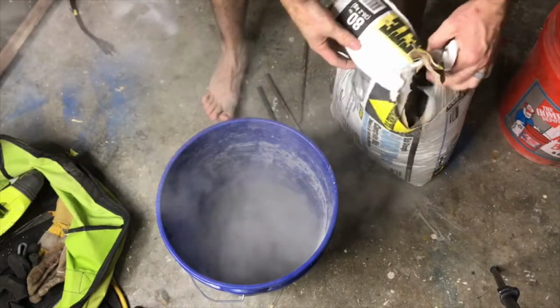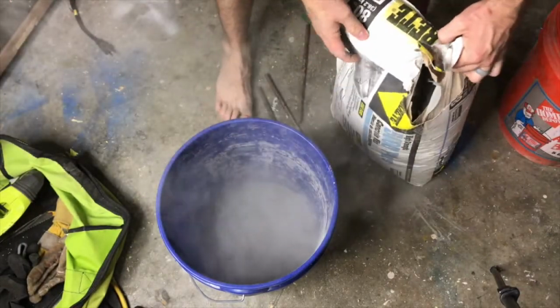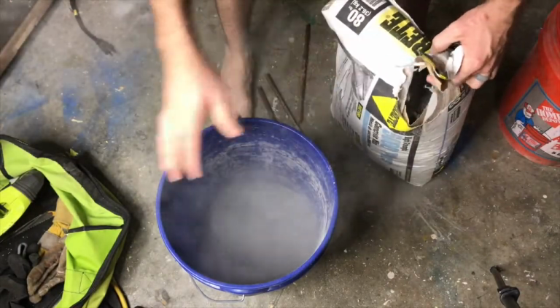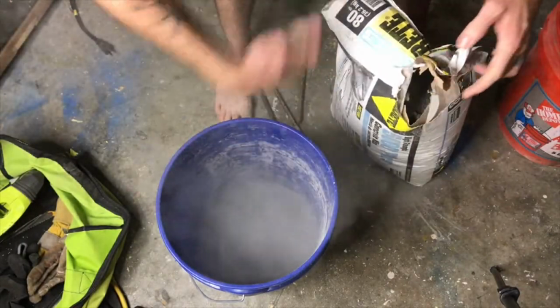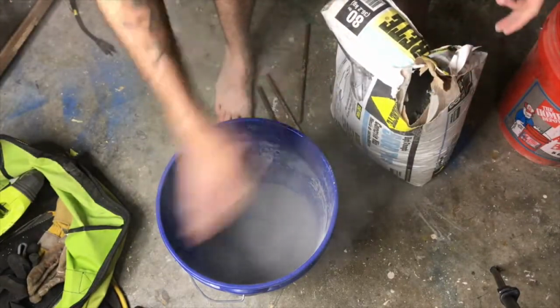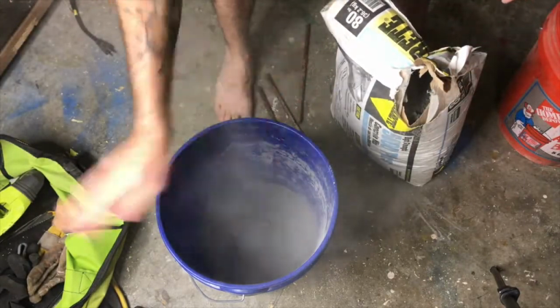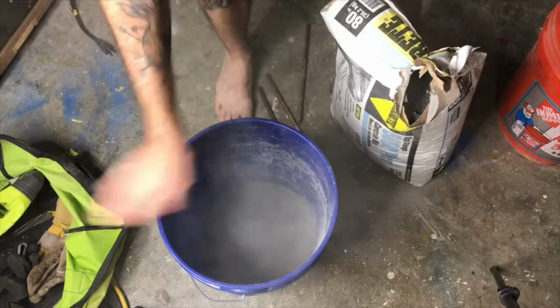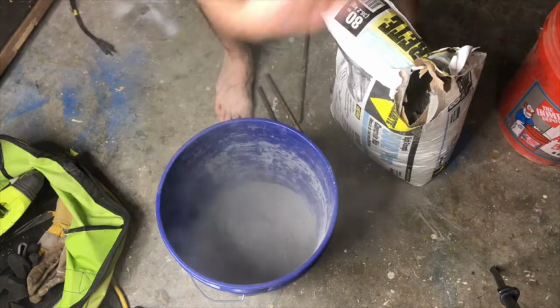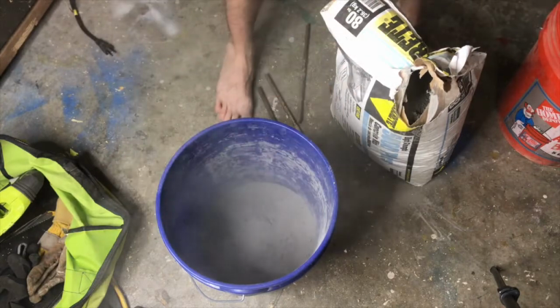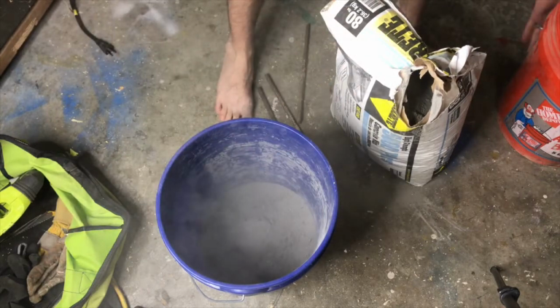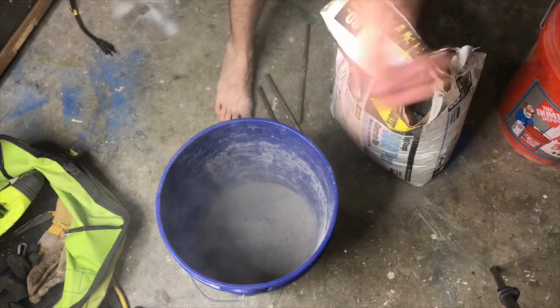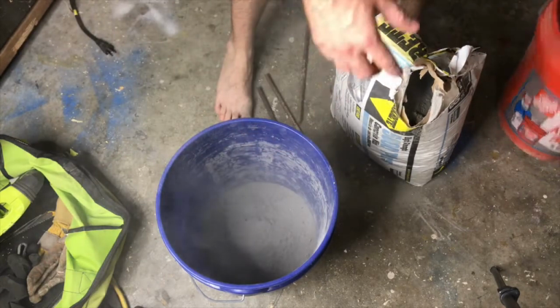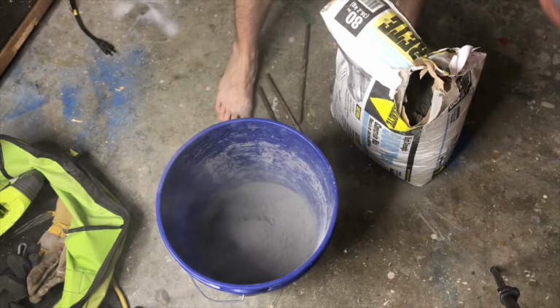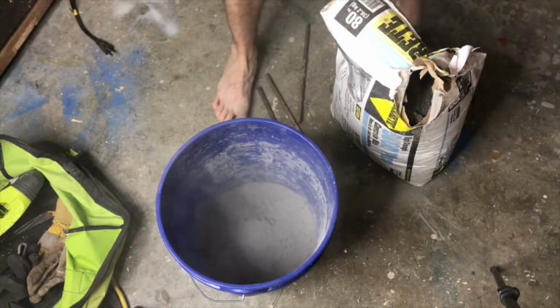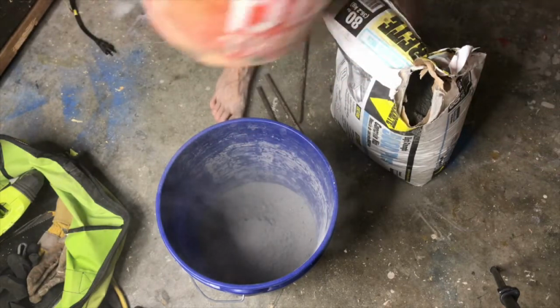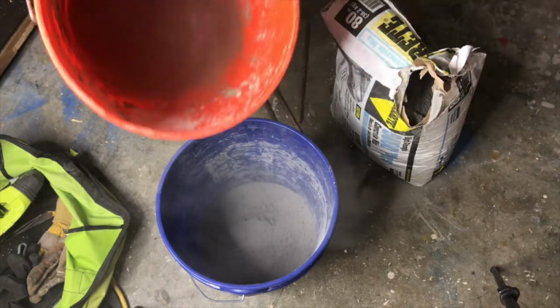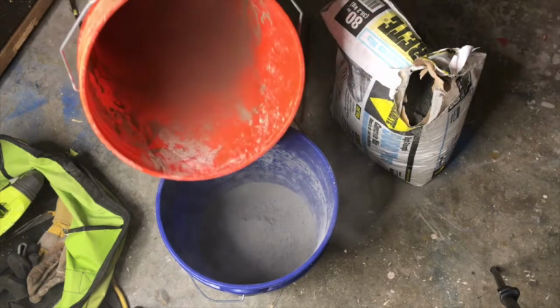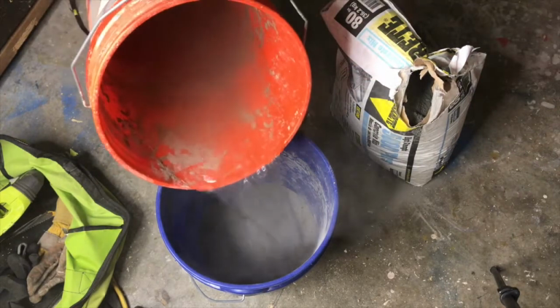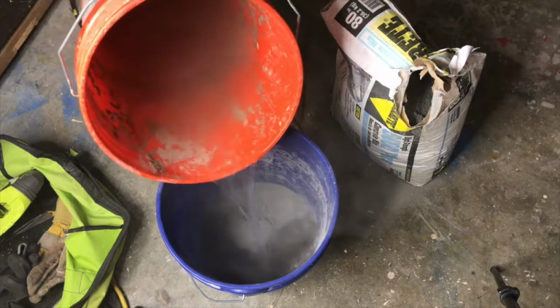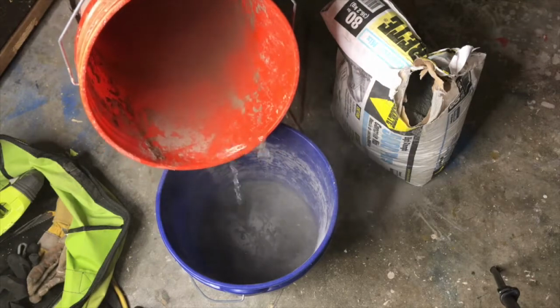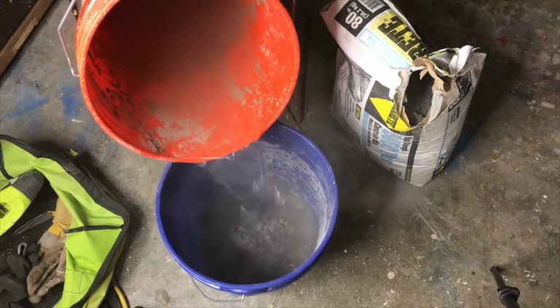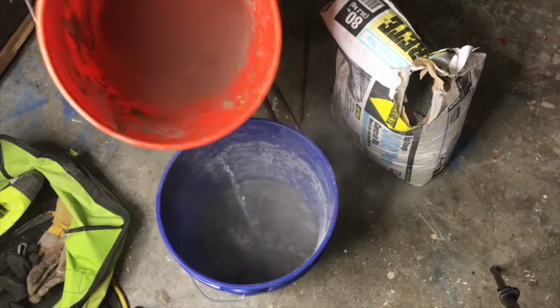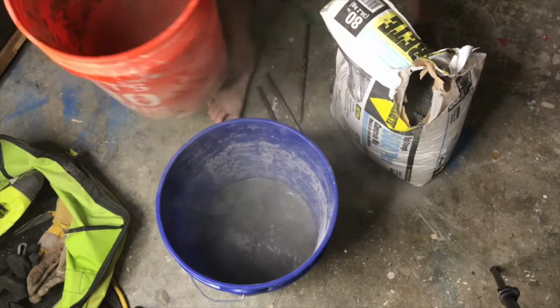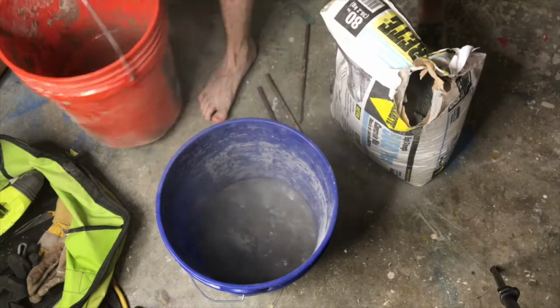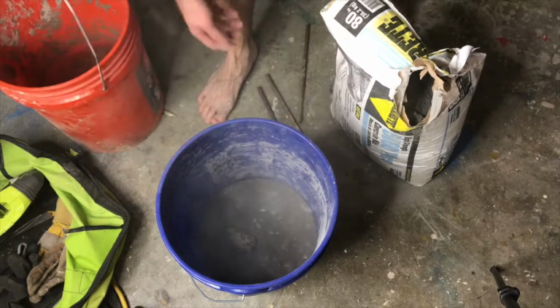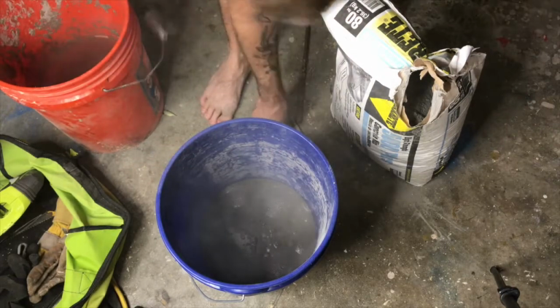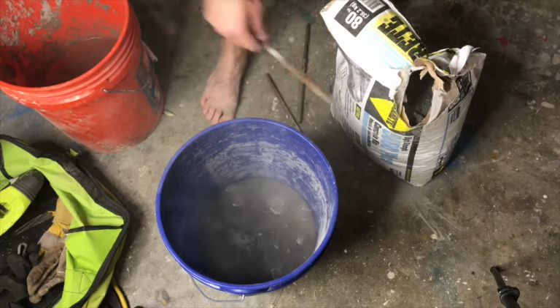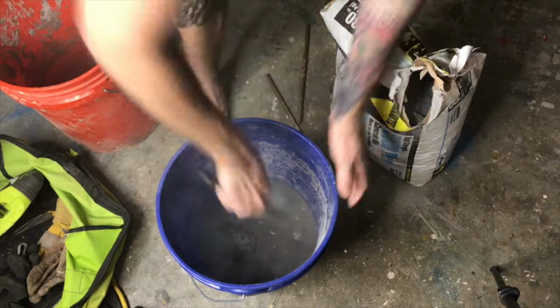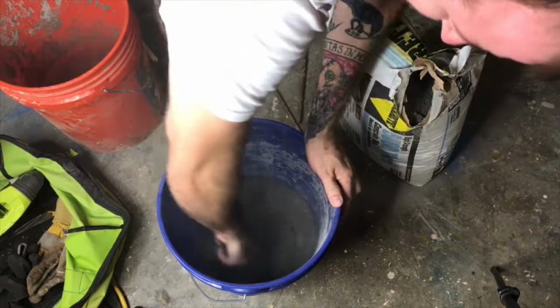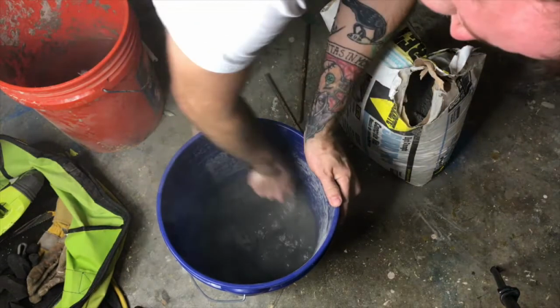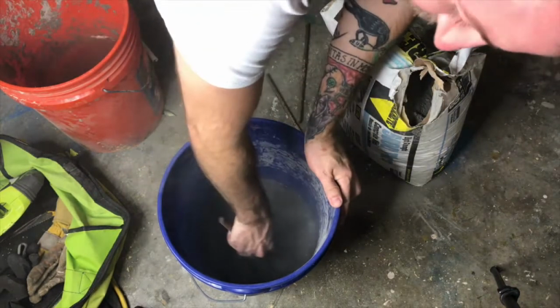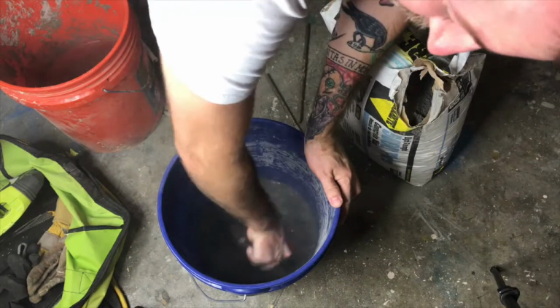You don't want to pour it all in at once. Just do a little bit, mix it up, add water, add more mix as we go. You'll need something to stir it with to get it out of the corners.